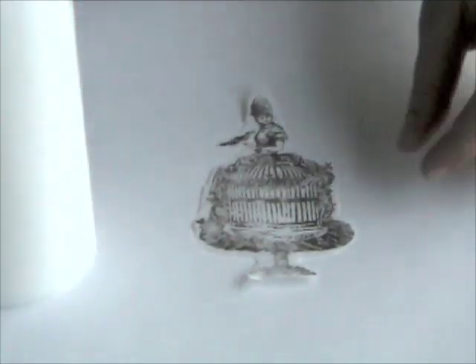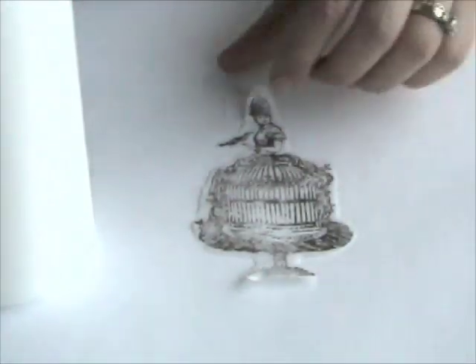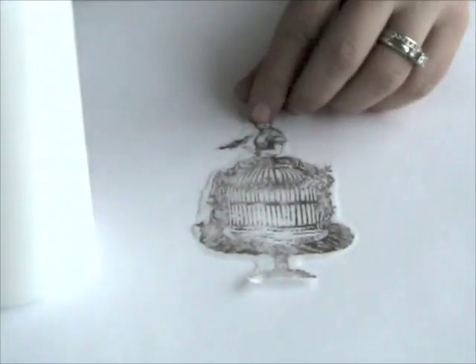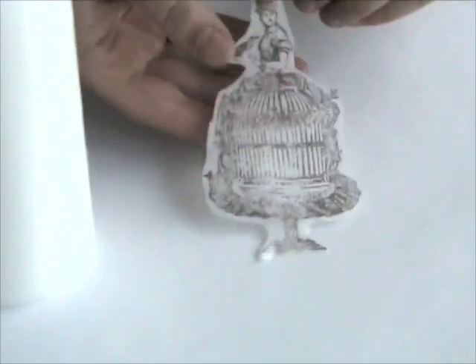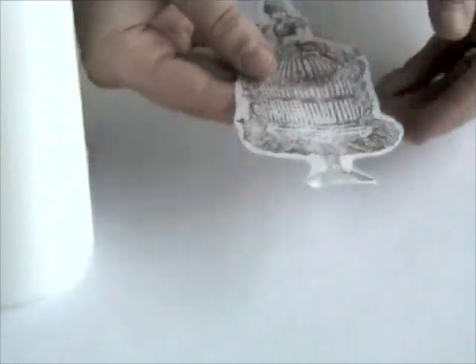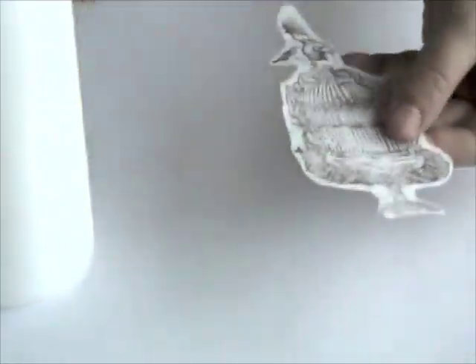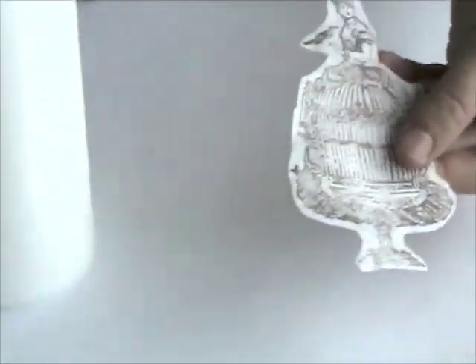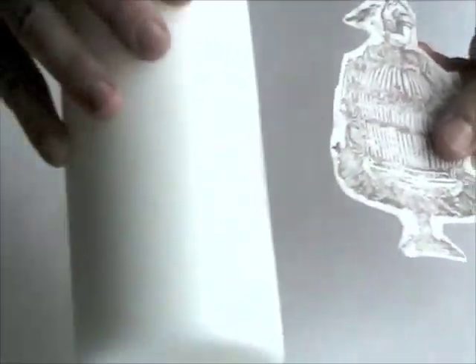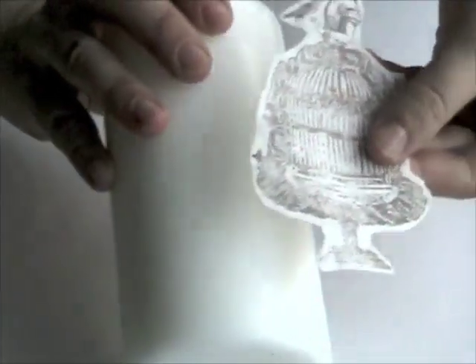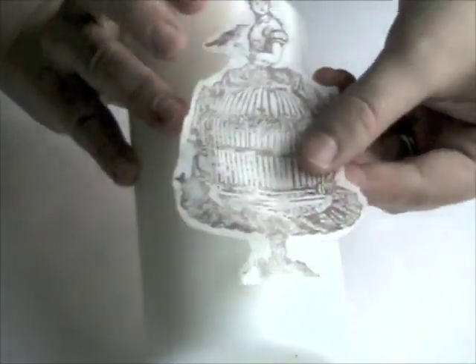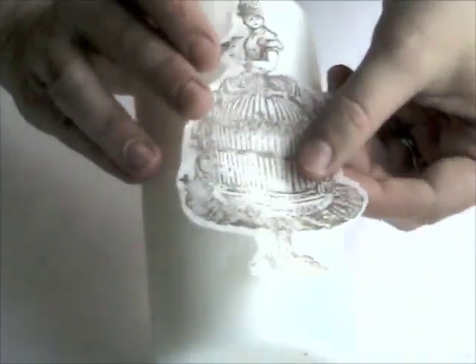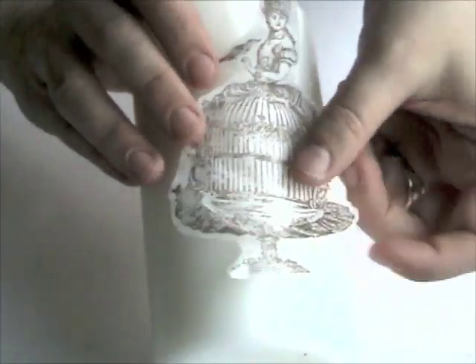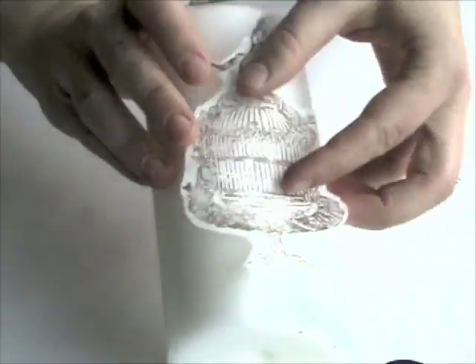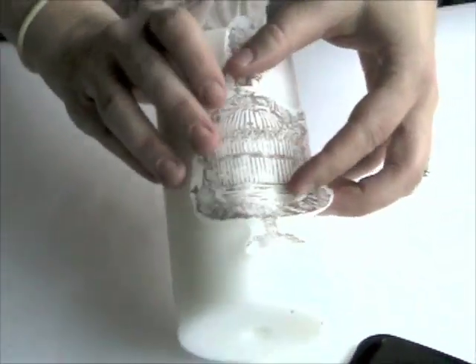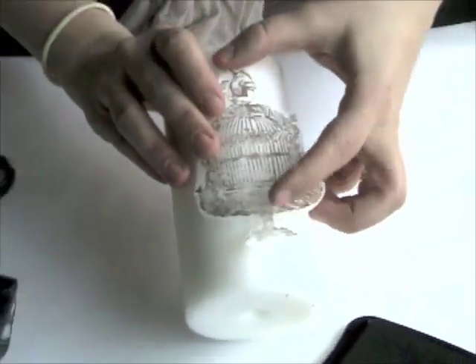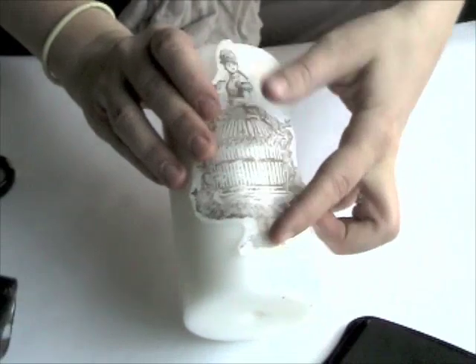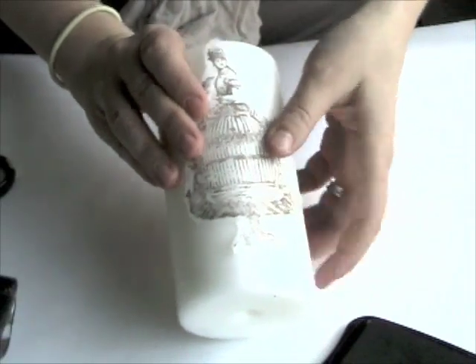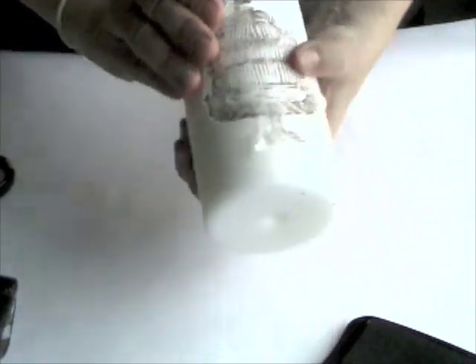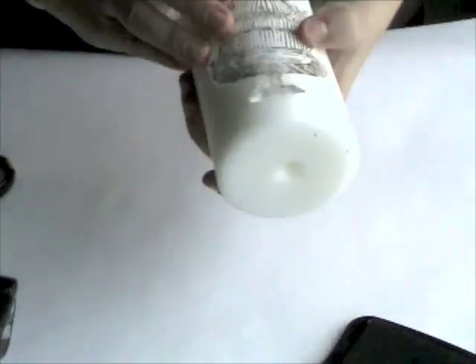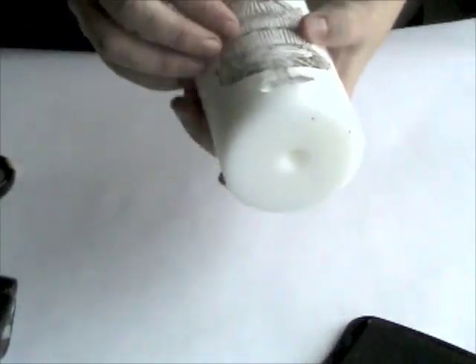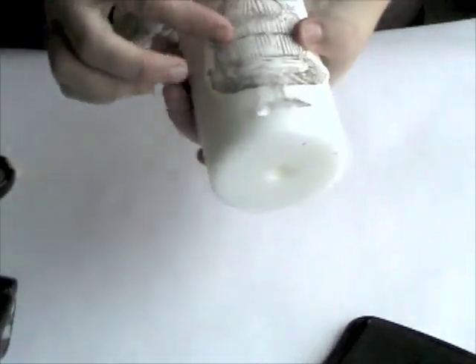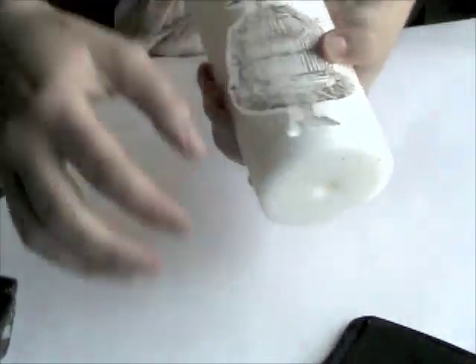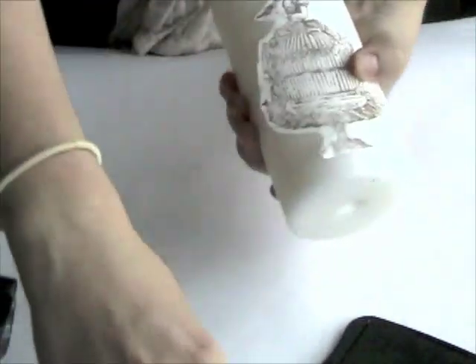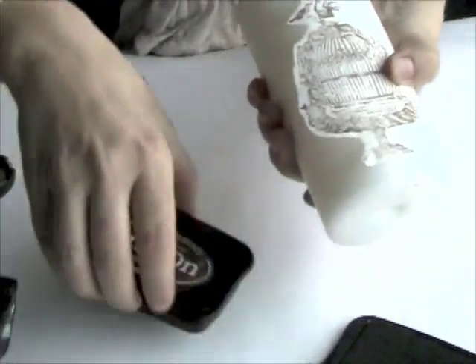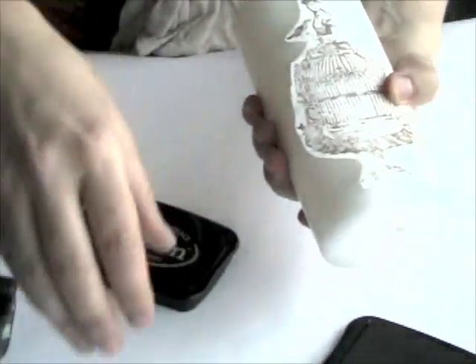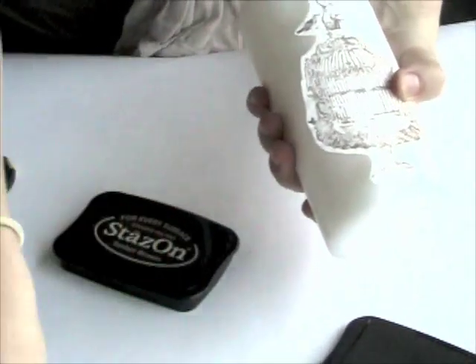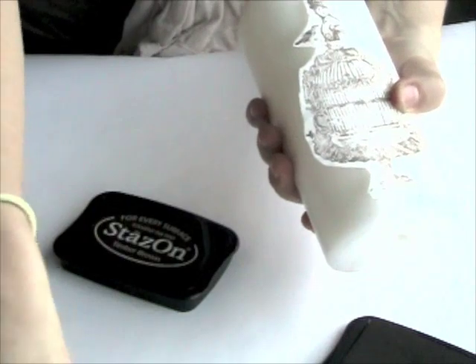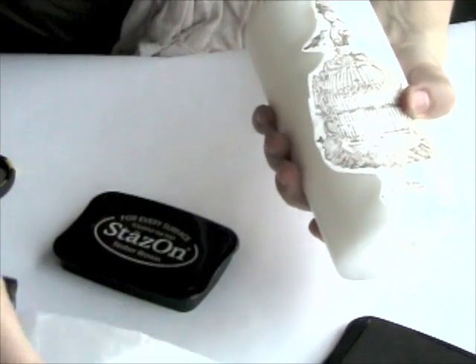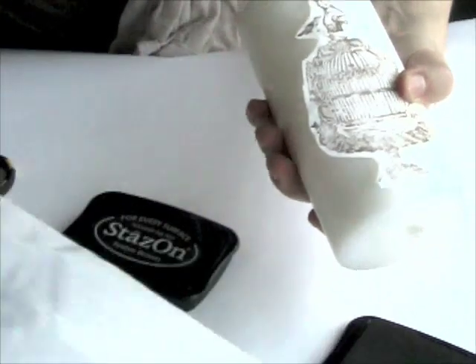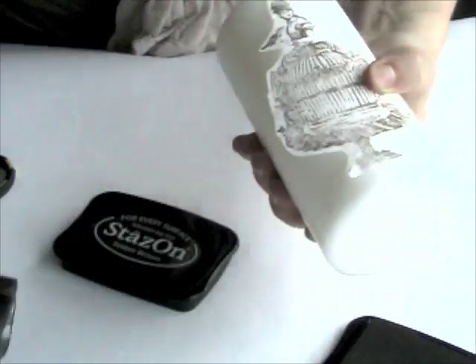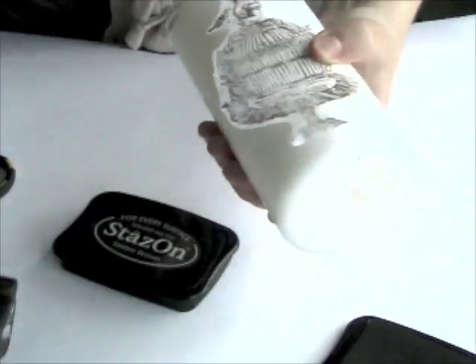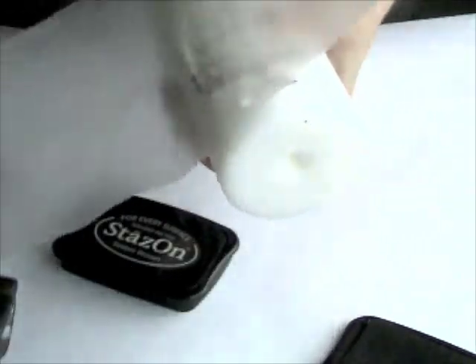Now that you've cut out your stamped image, go ahead and place it onto the candle and position it where you want it. Then you're going to take a piece of wax paper and lay it over.